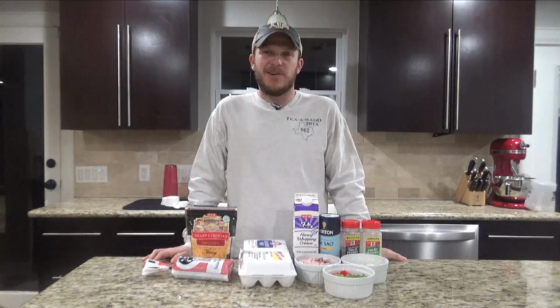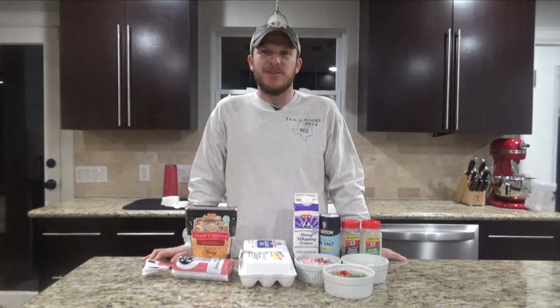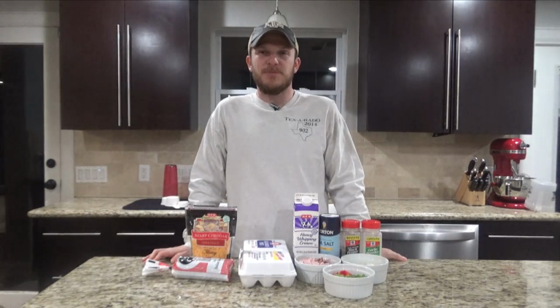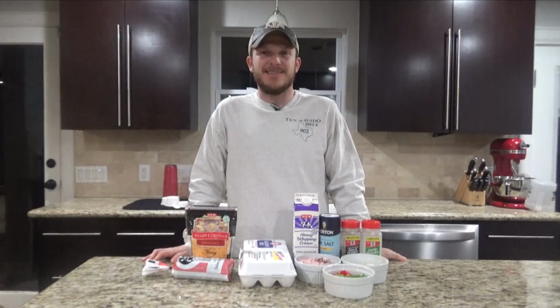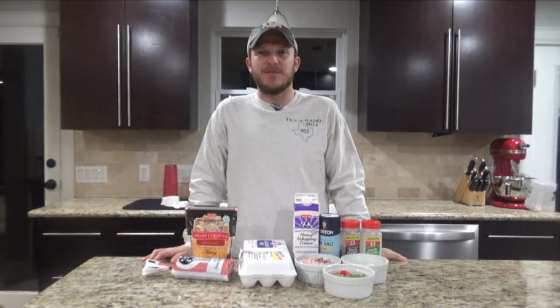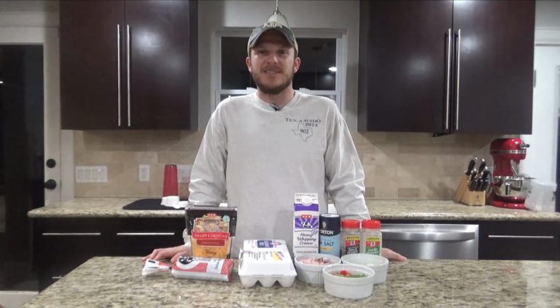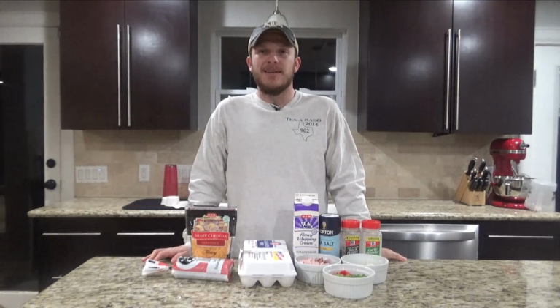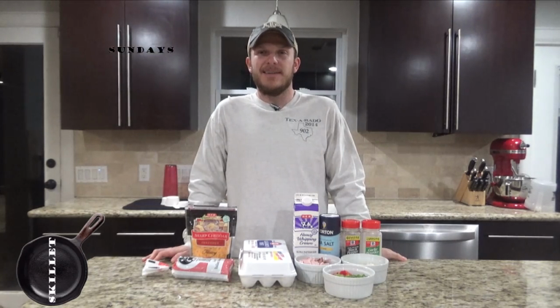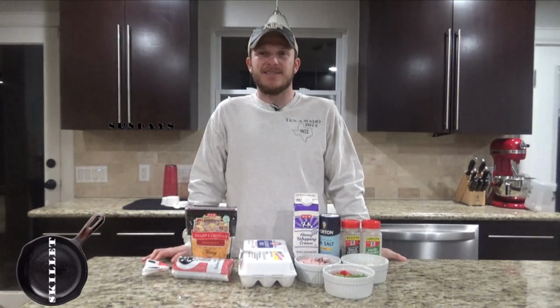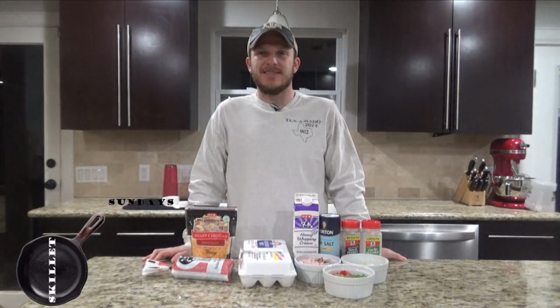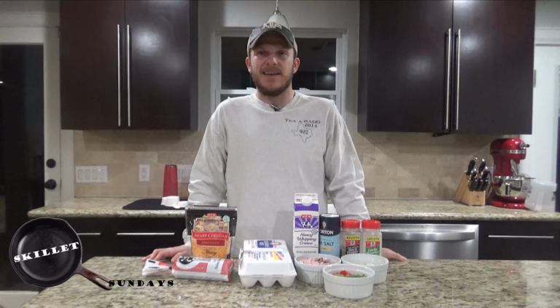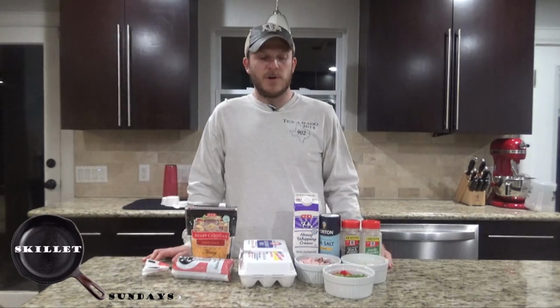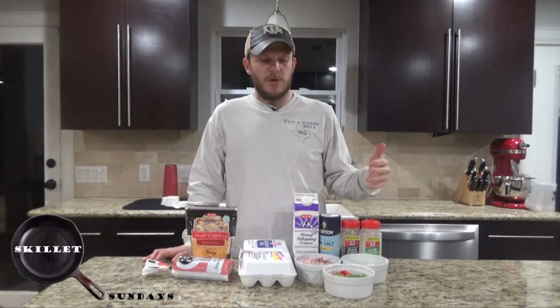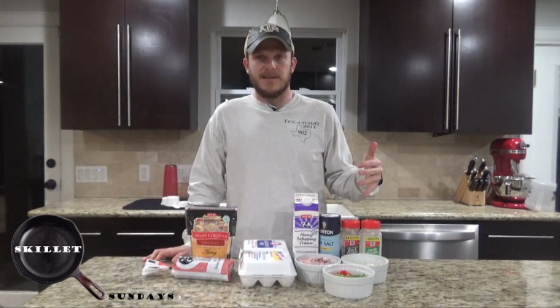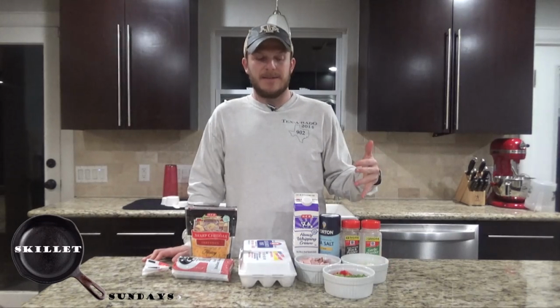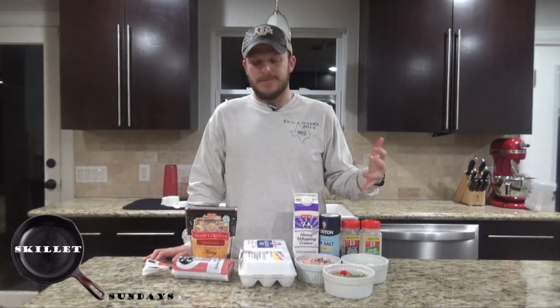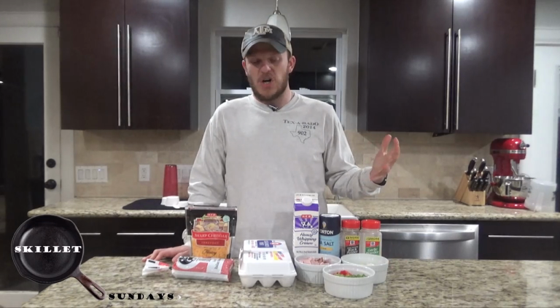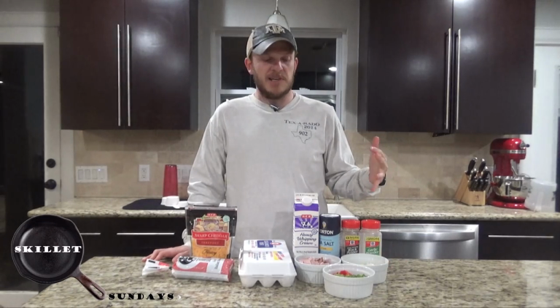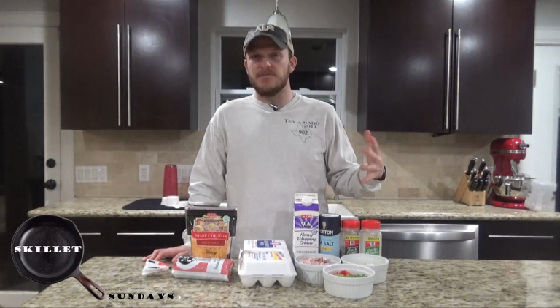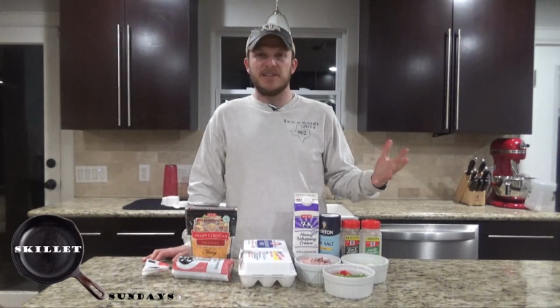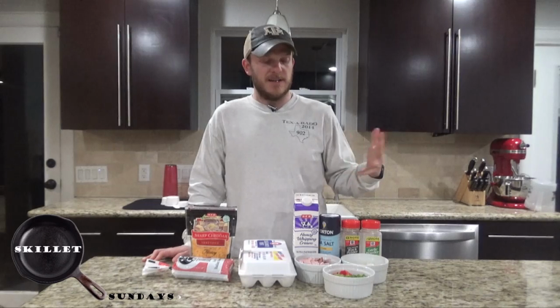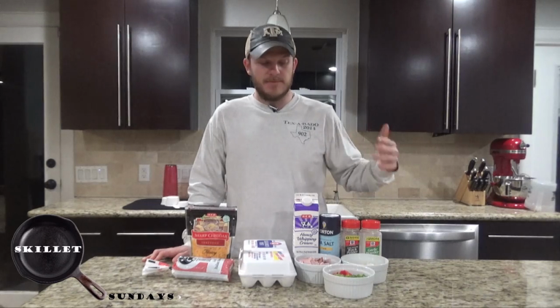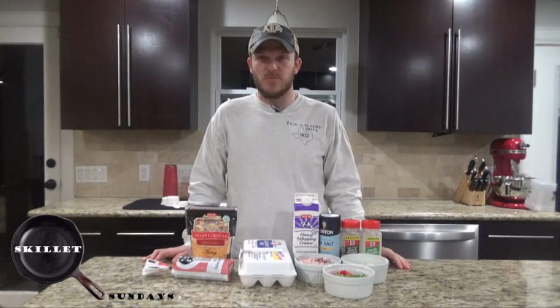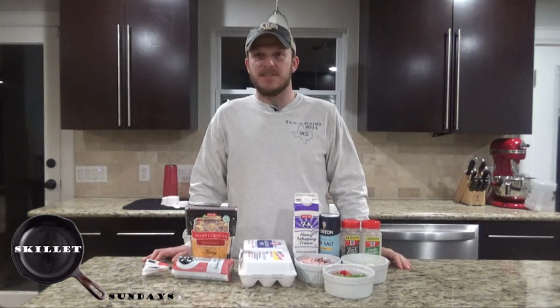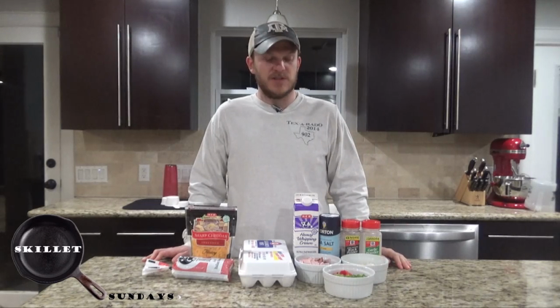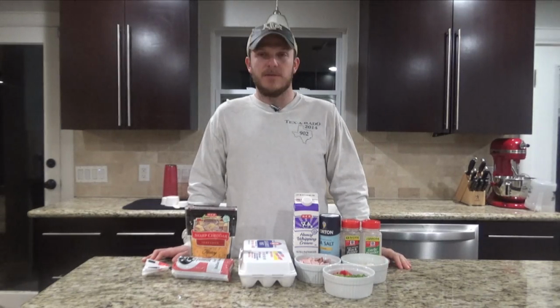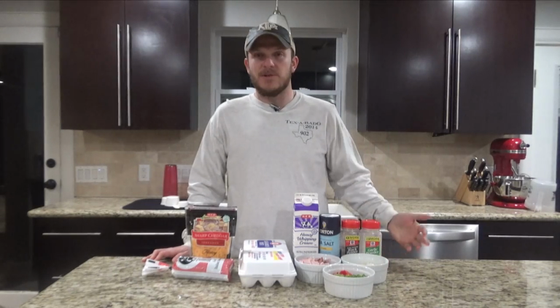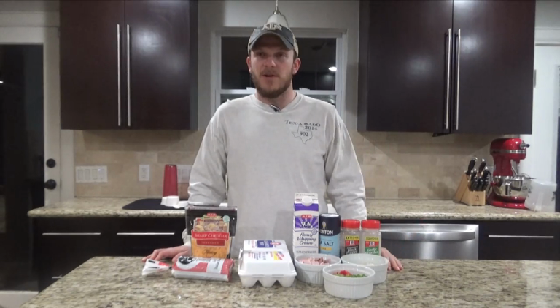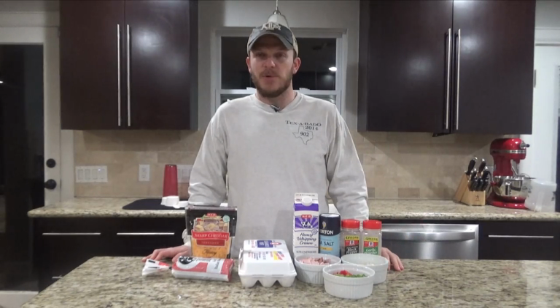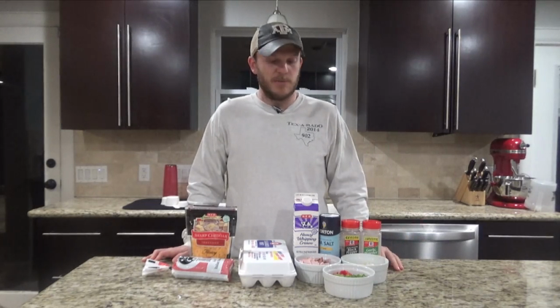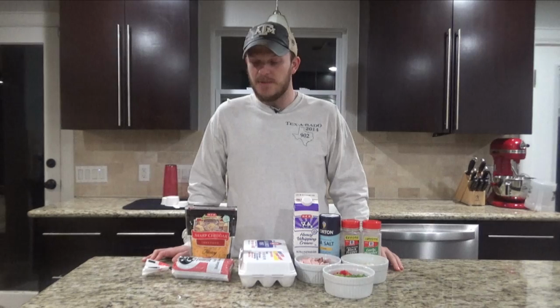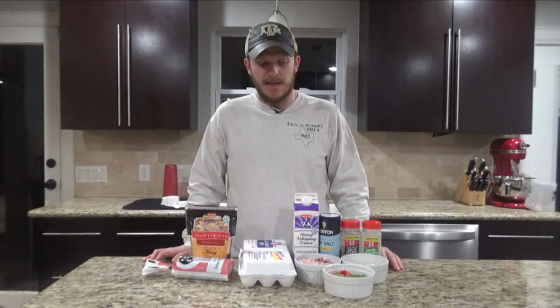Howdy y'all, welcome back to Zeman Outdoors. Today on Skillet Sunday we're going to be throwing together kind of an omelet pizza breakfast dish. Don't know what to really call it — we can call it a breakfast pizza I guess.